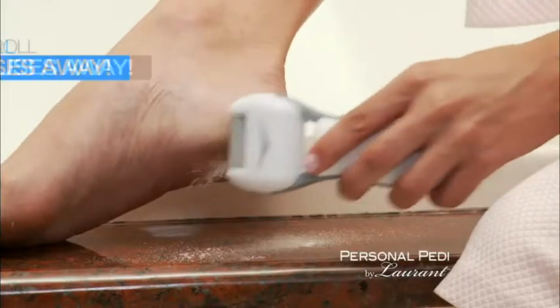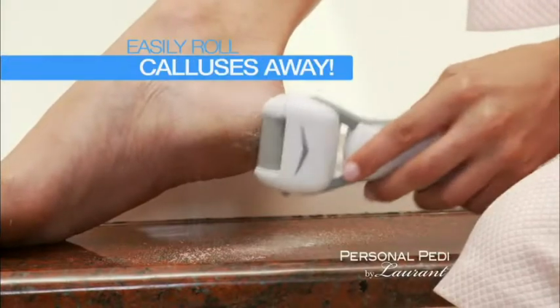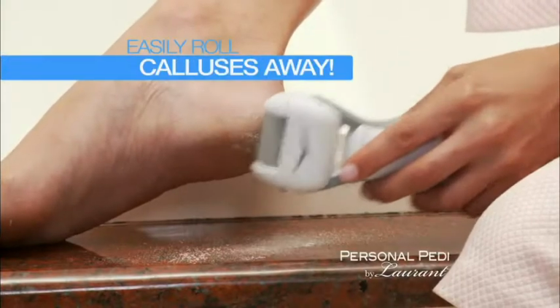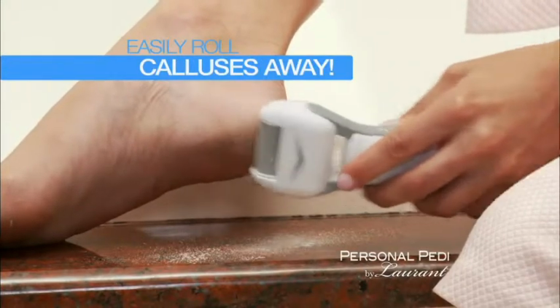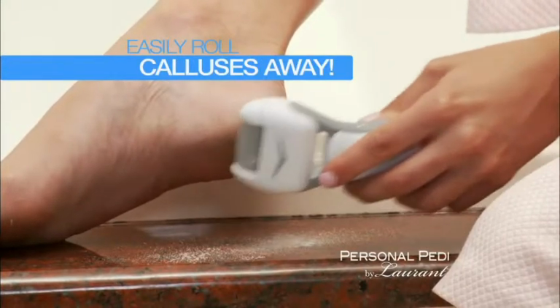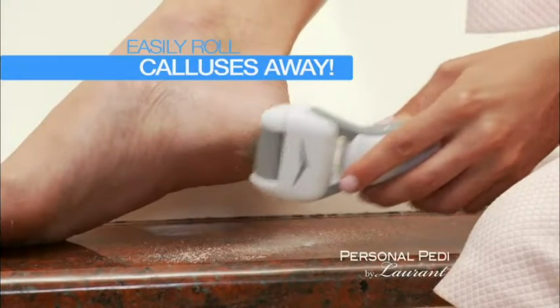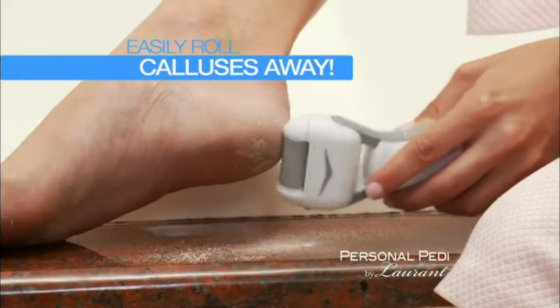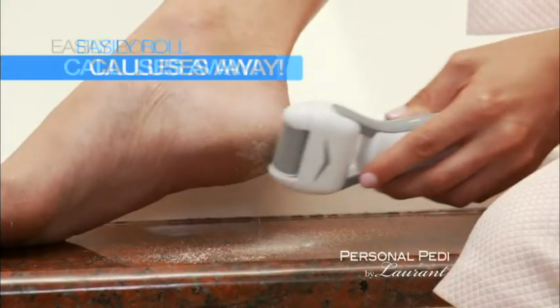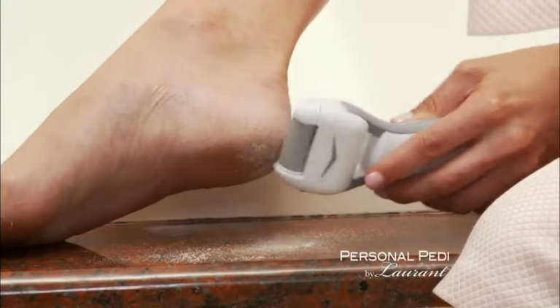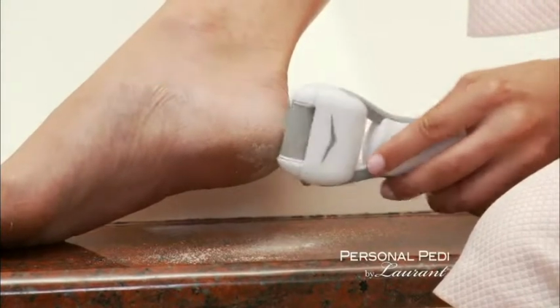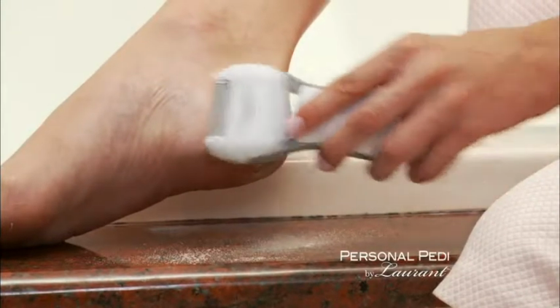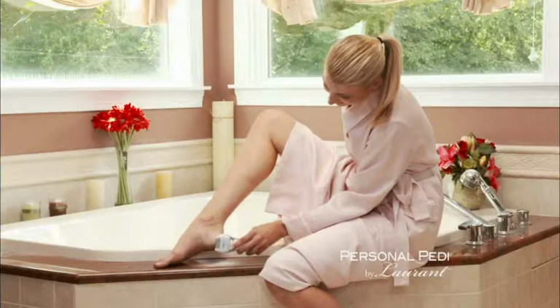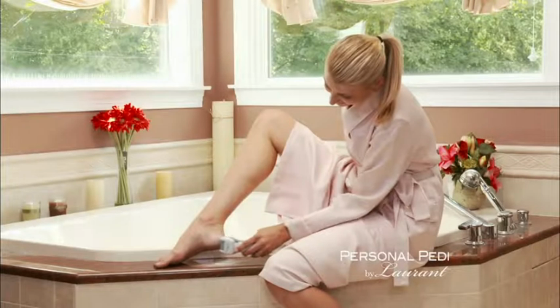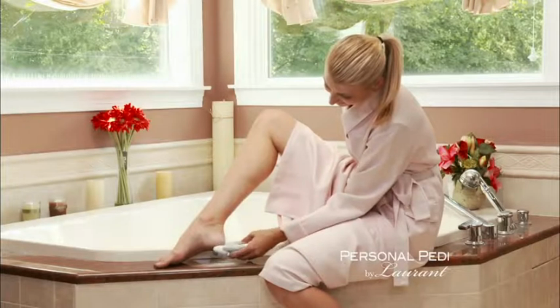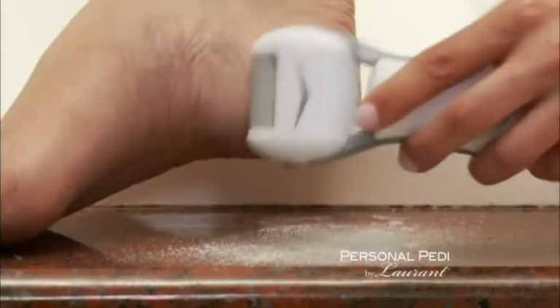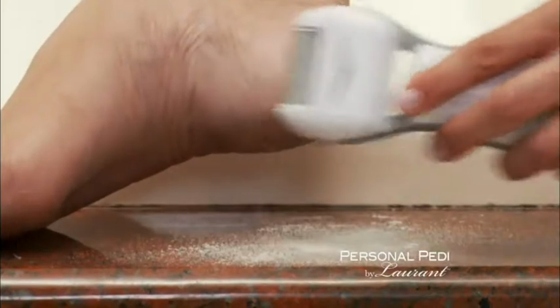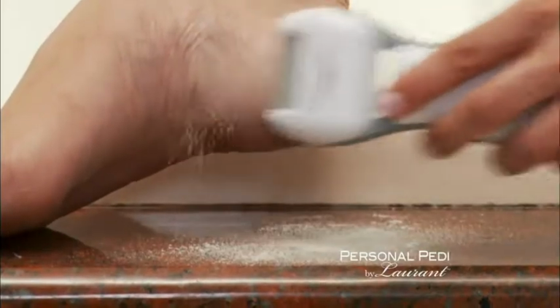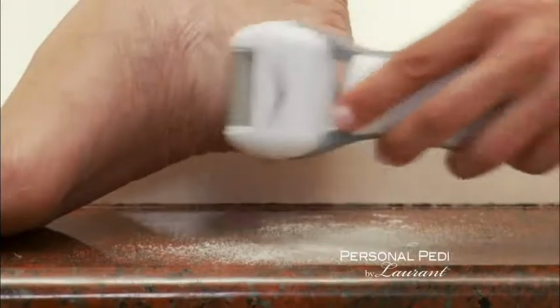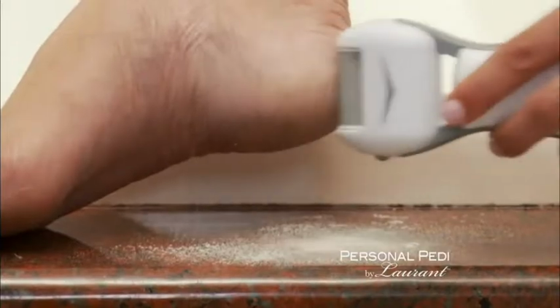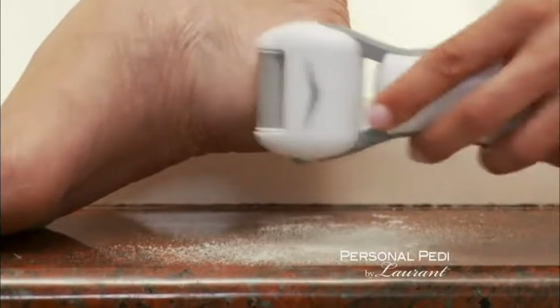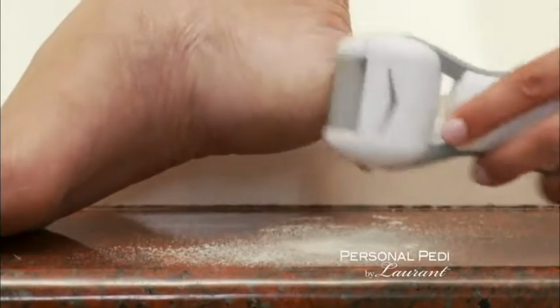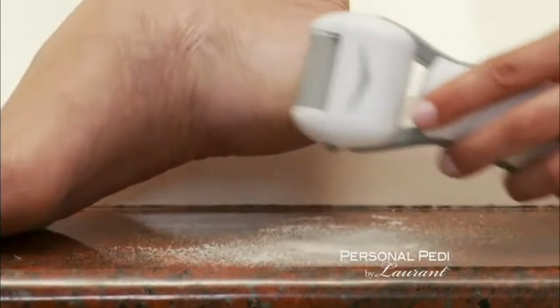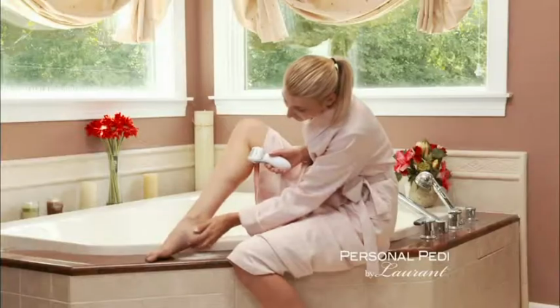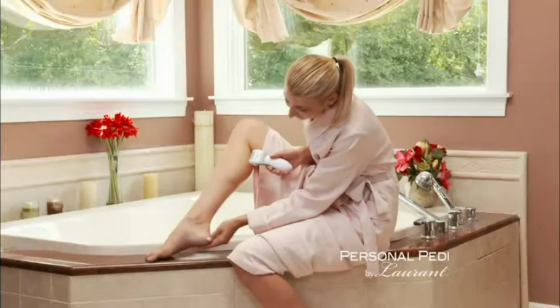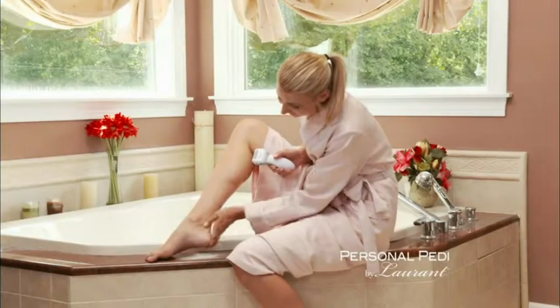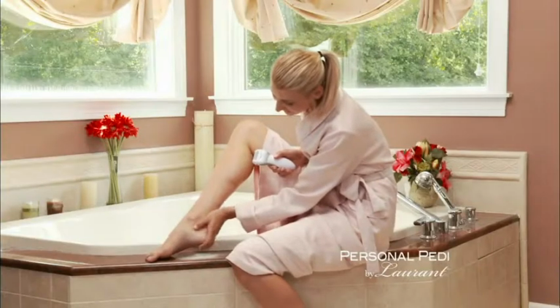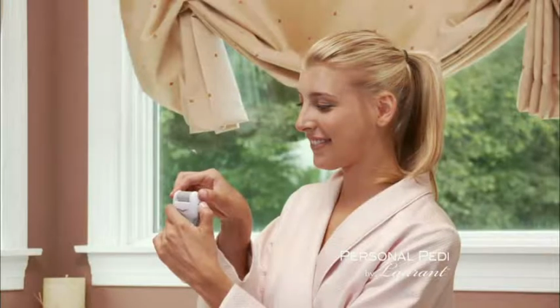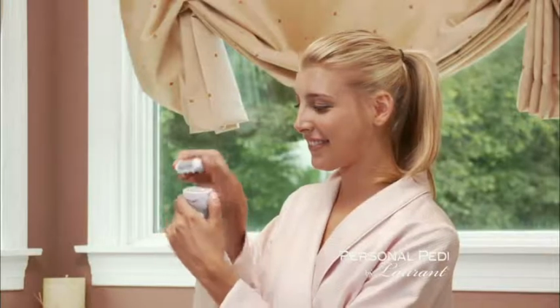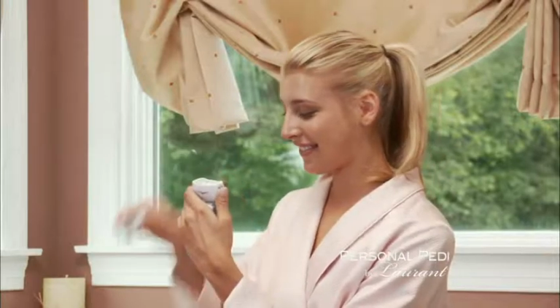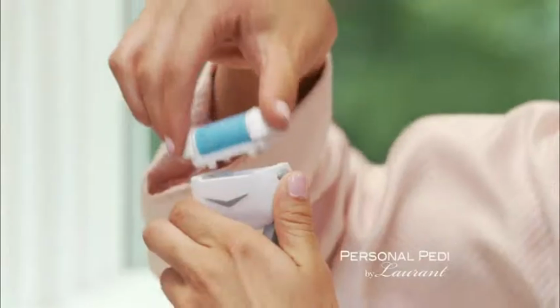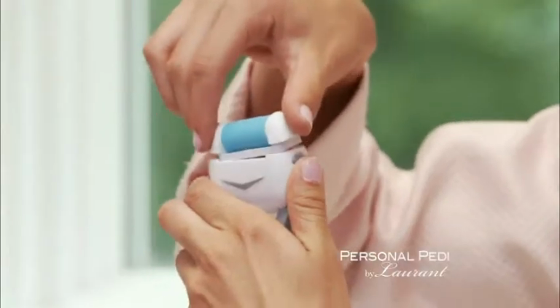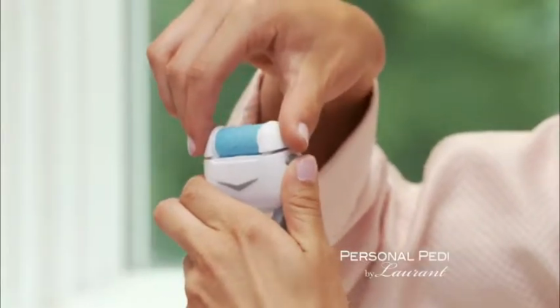You just roll the callous away with the rotating micro-mineral that quickly removes hard, ugly calluses, leaving your feet callous-free. Then finish with the buffing roller.